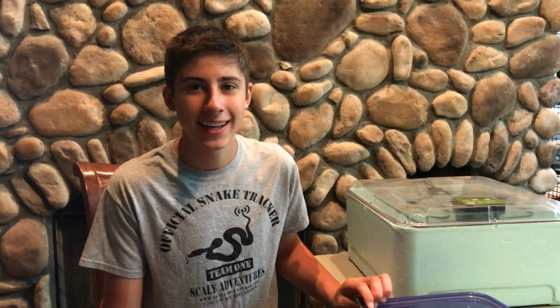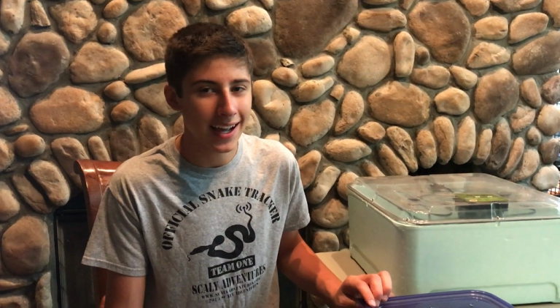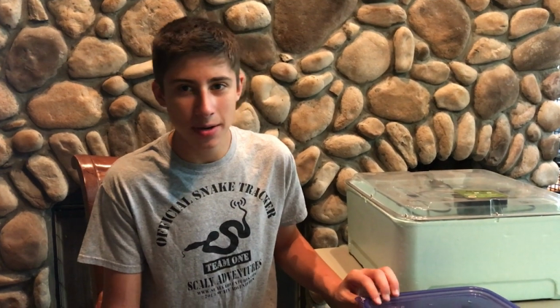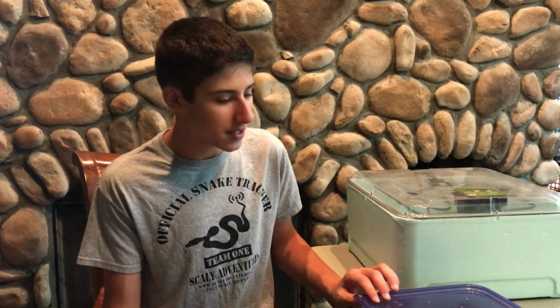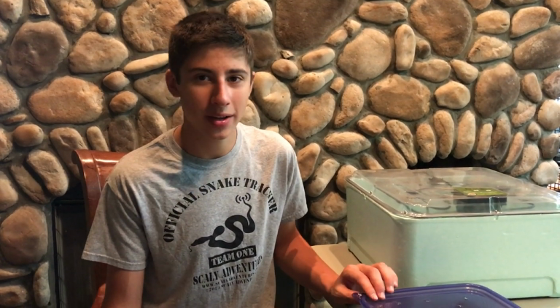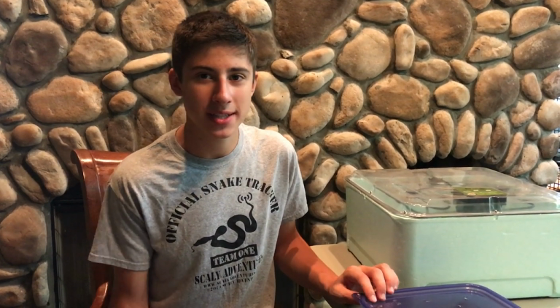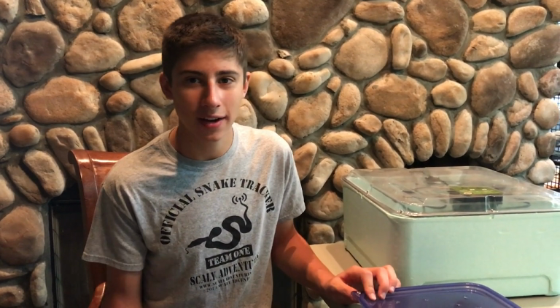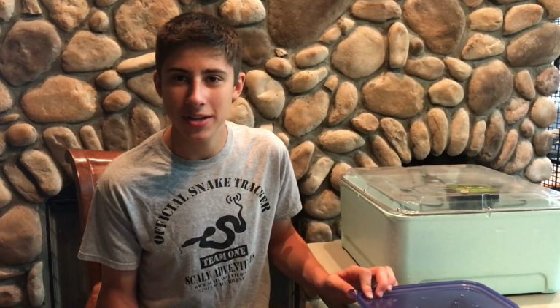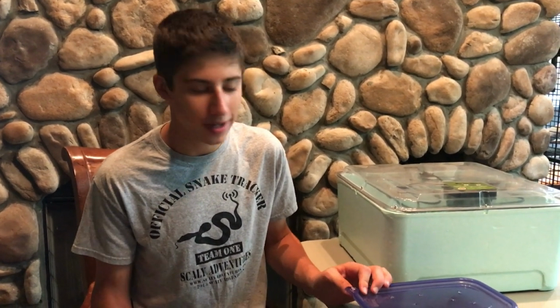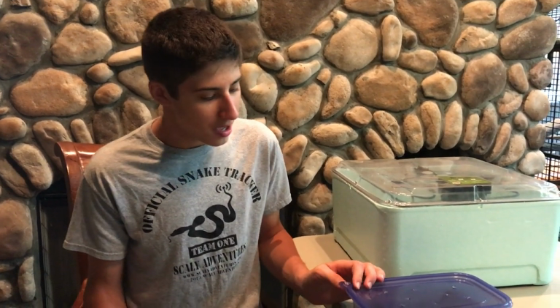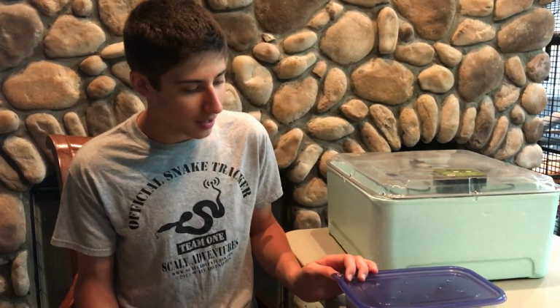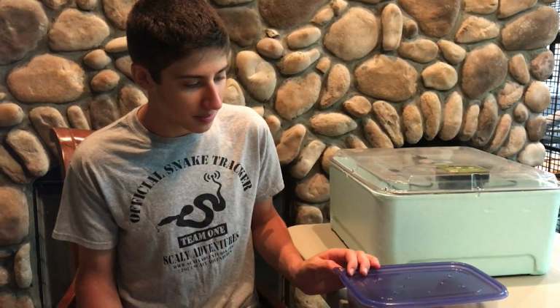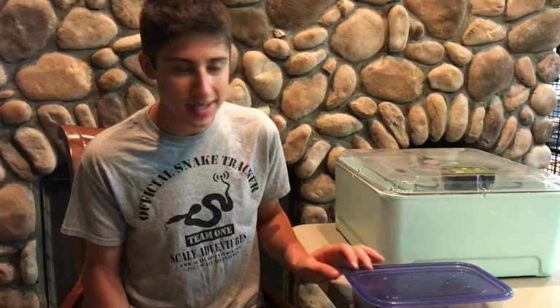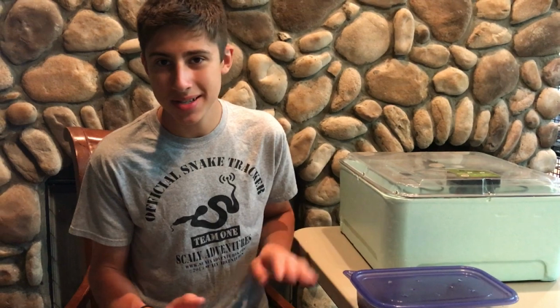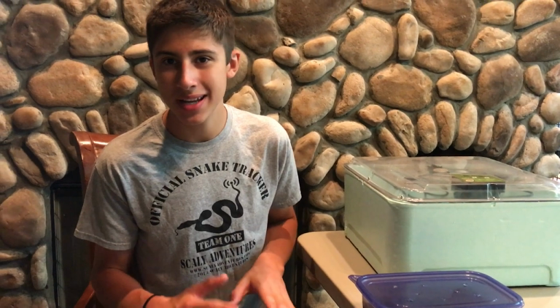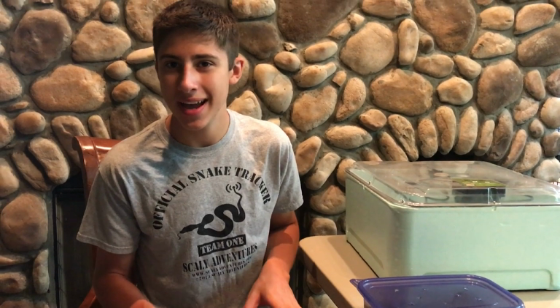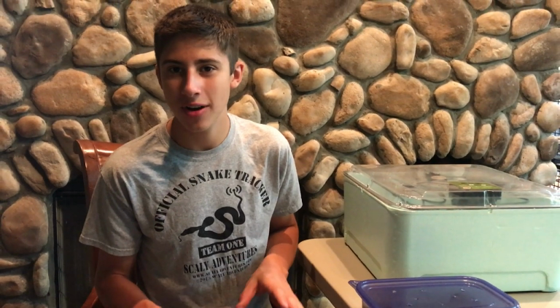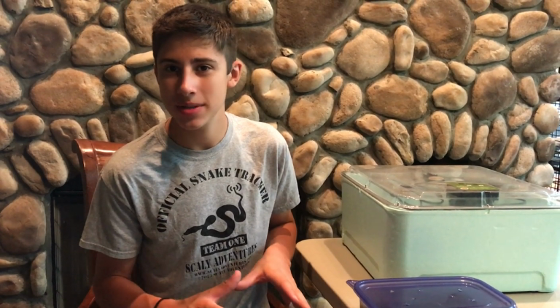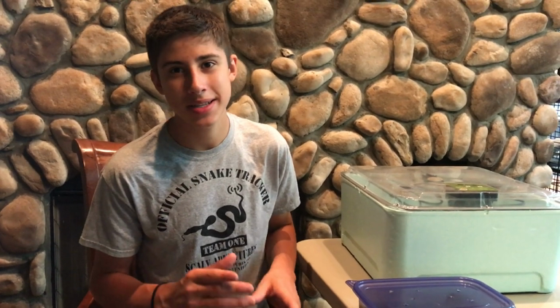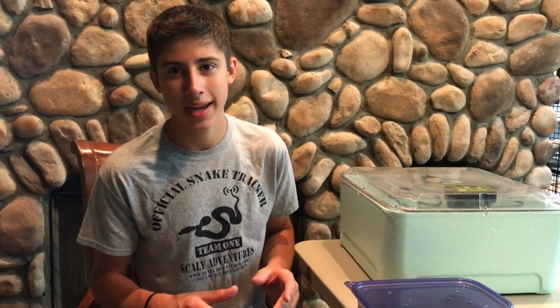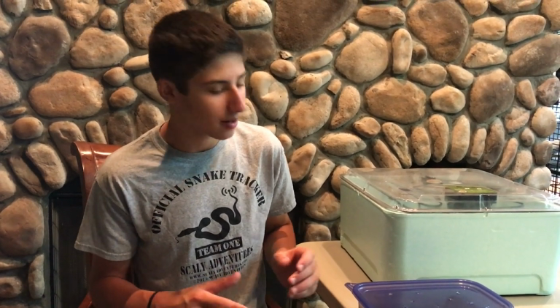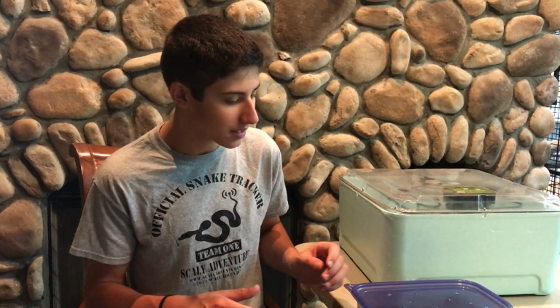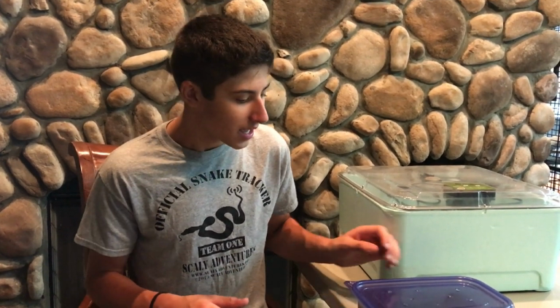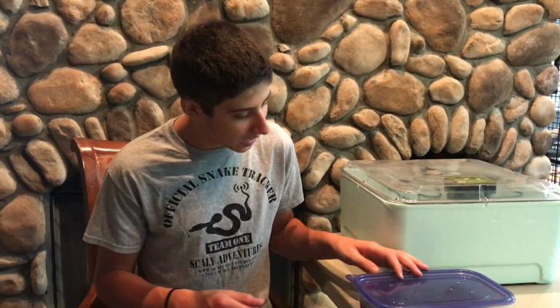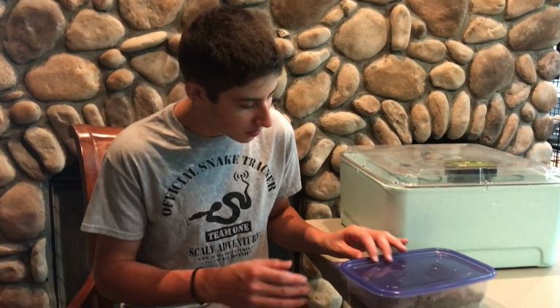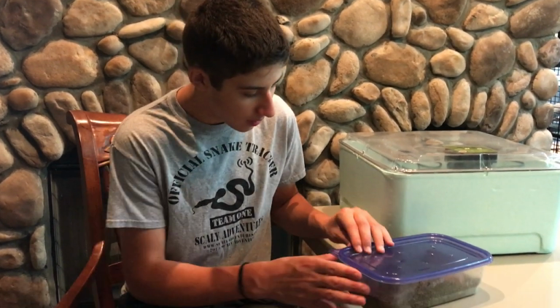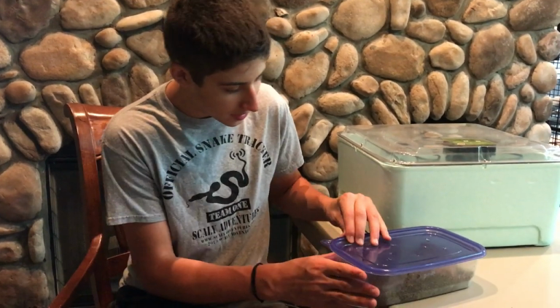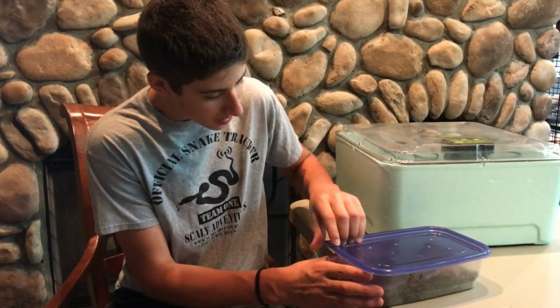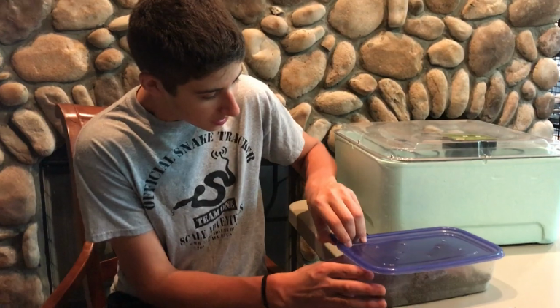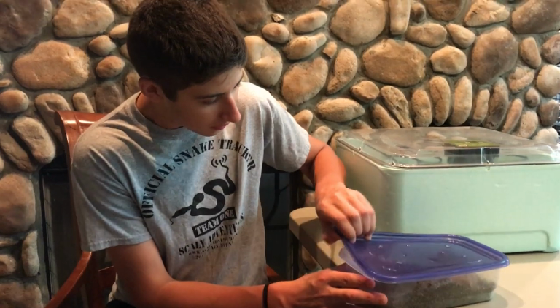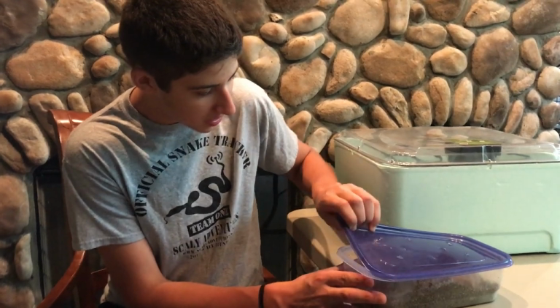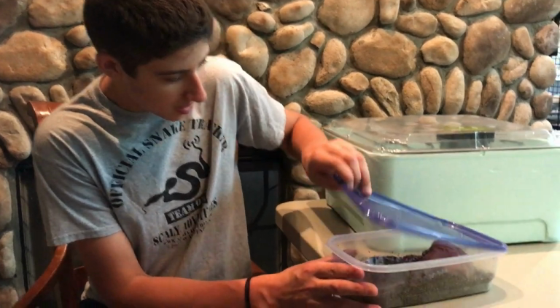Hey guys, so we've got some really cool stuff here I wanted to show you. It's about 60 or 70 days after our corn snakes laid their eggs and well, we've got some new little visitors here.